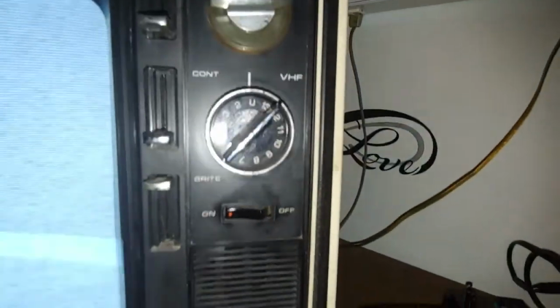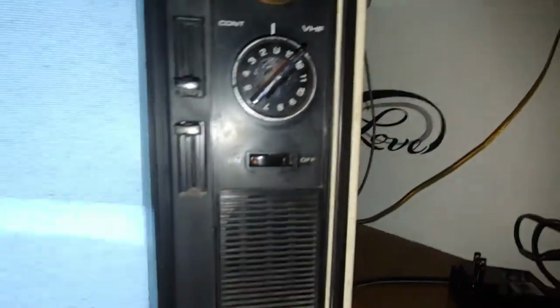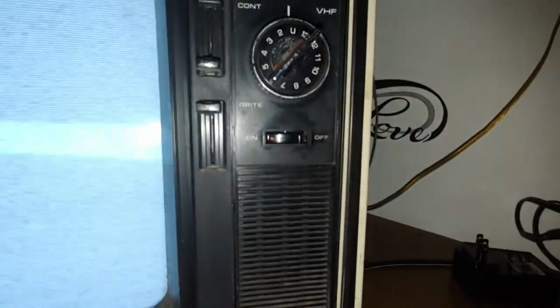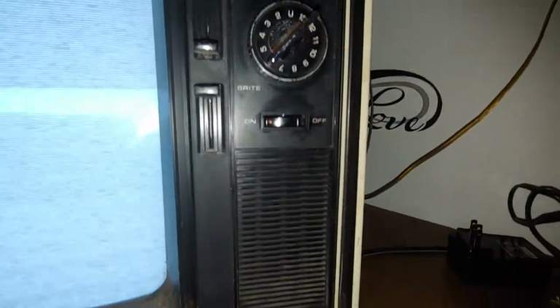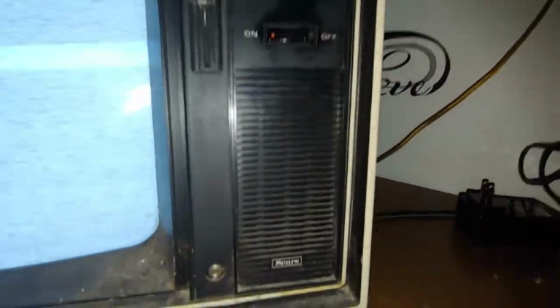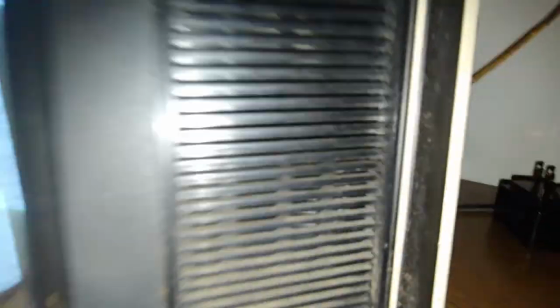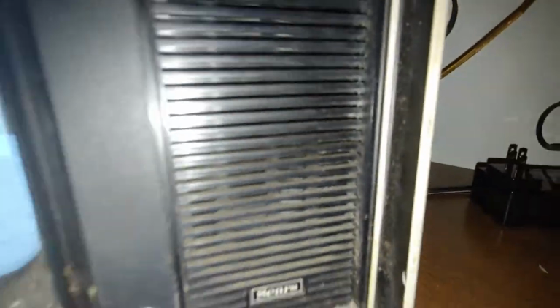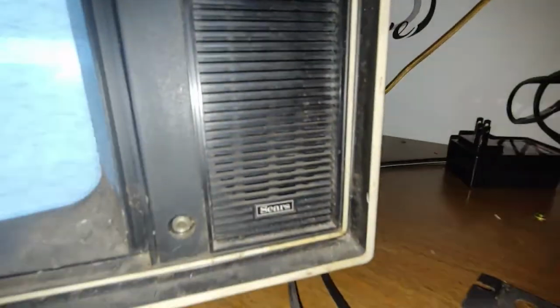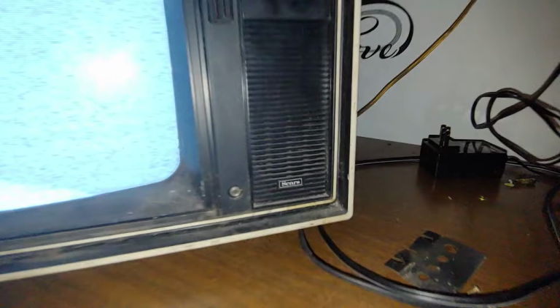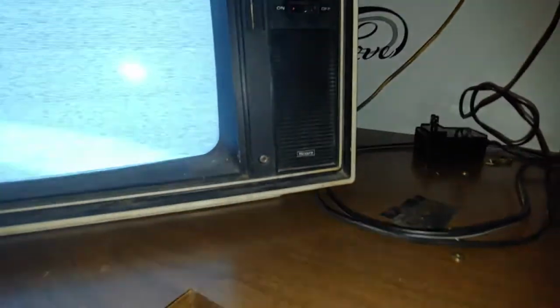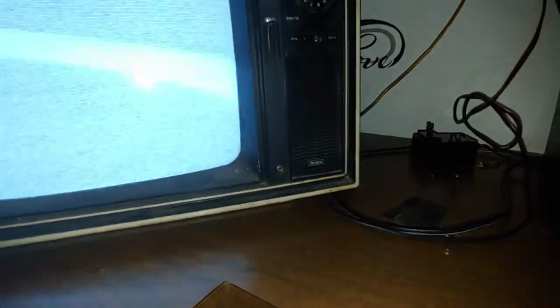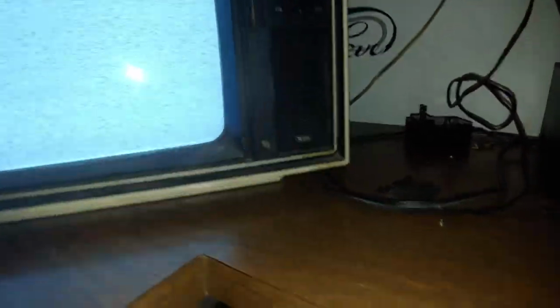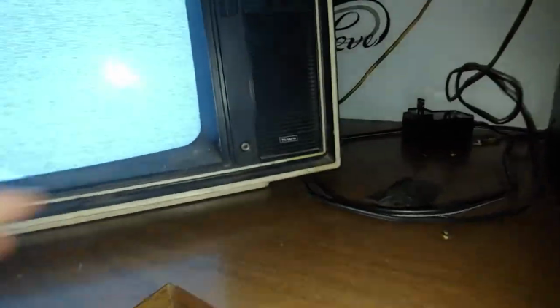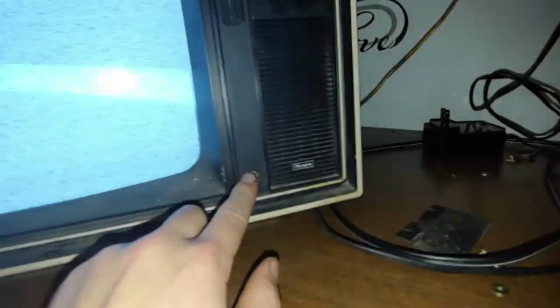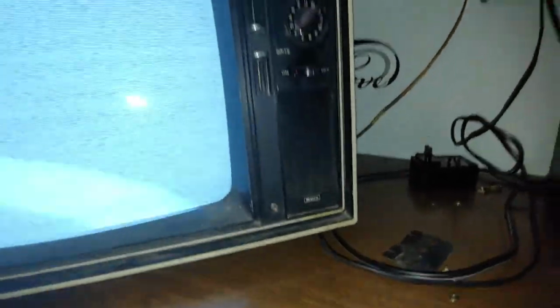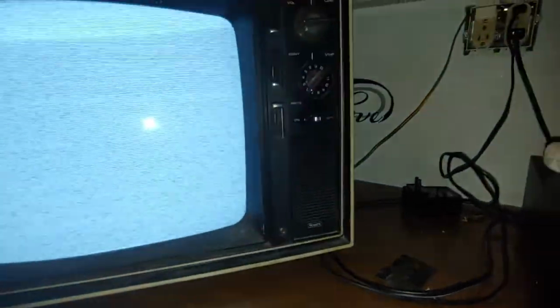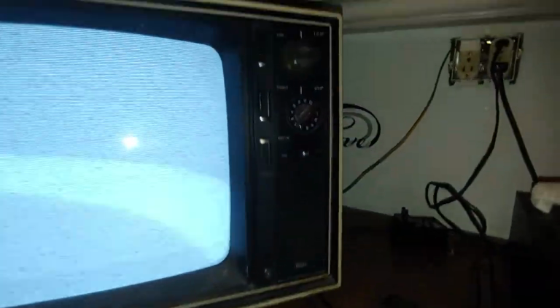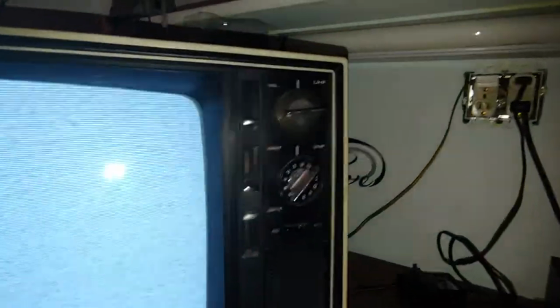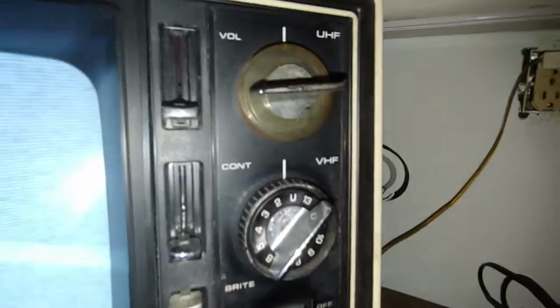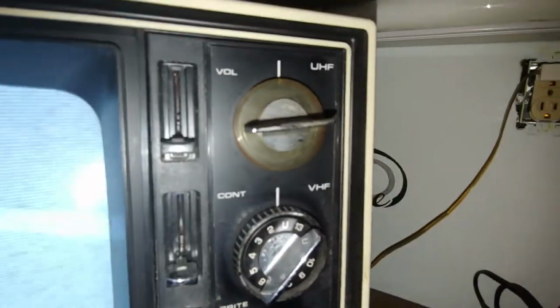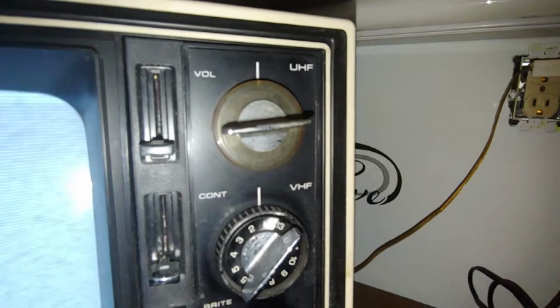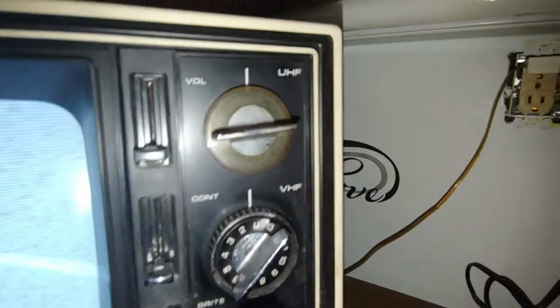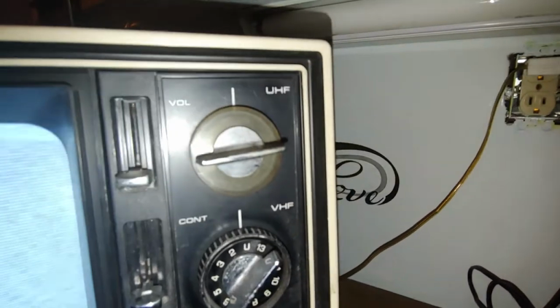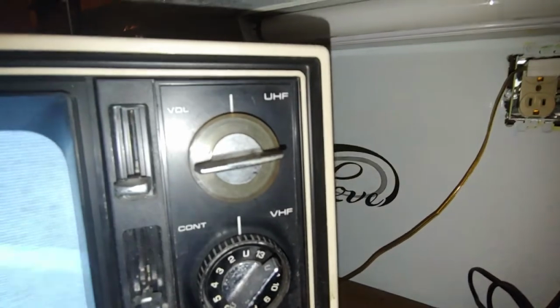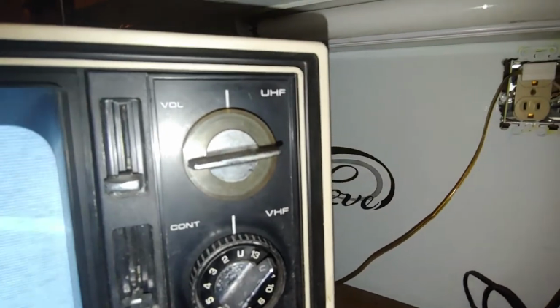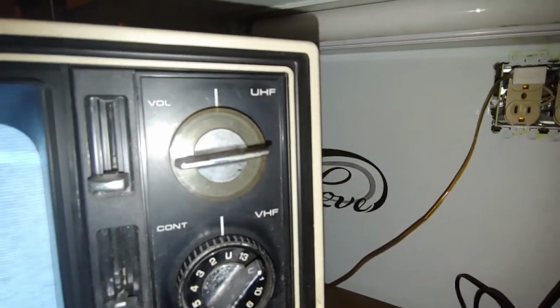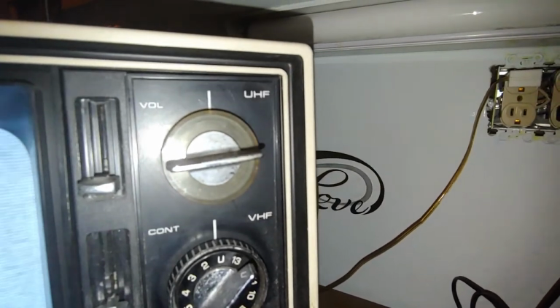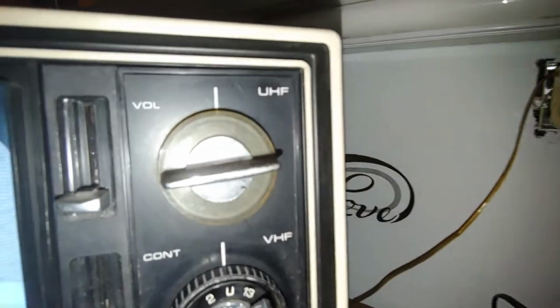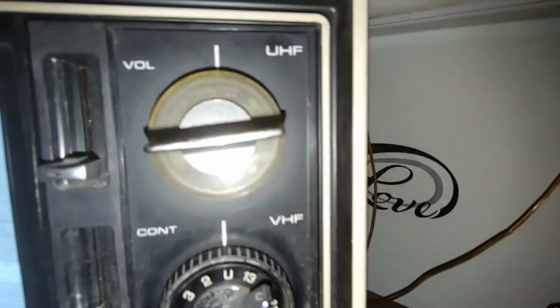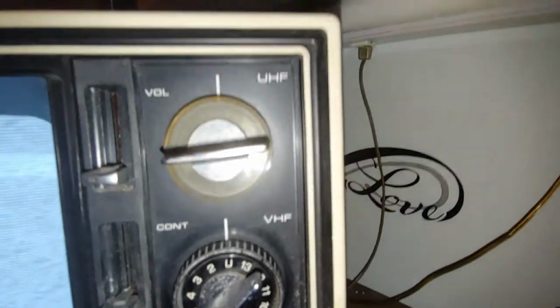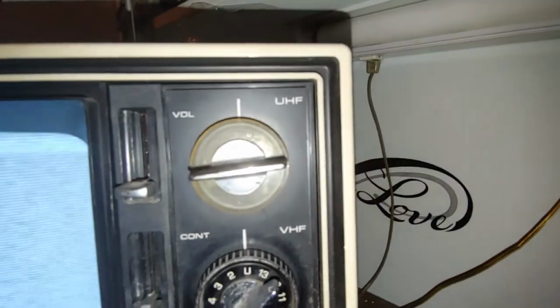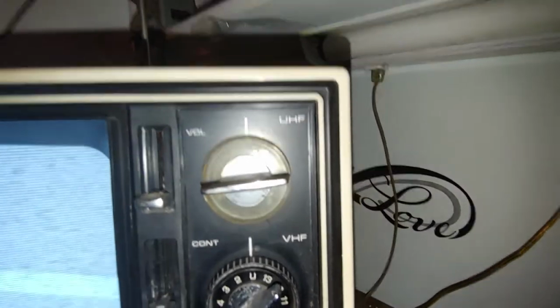There's a nice switch, there's a little Sanyo speaker in there, there's your headphone jack. And there's UHF — I'm not sure what UHF means.